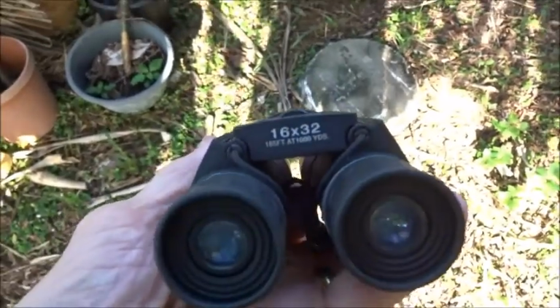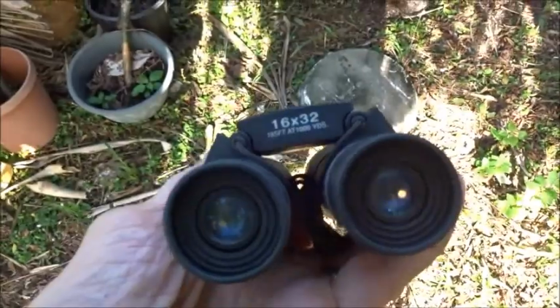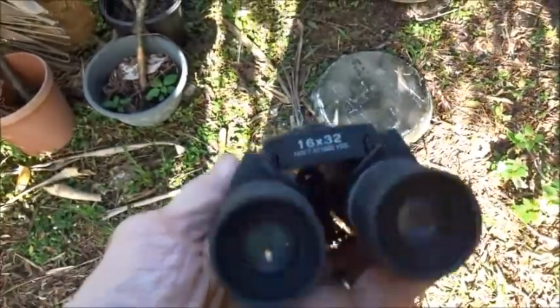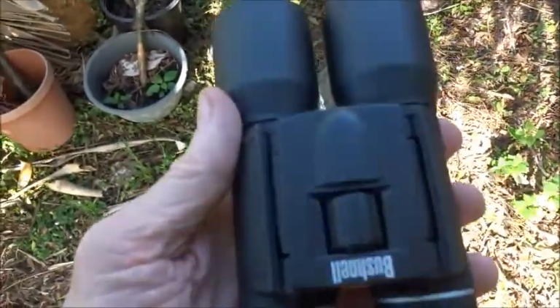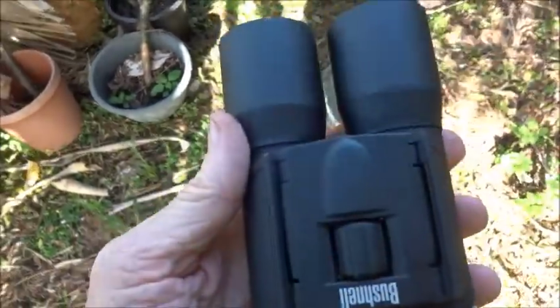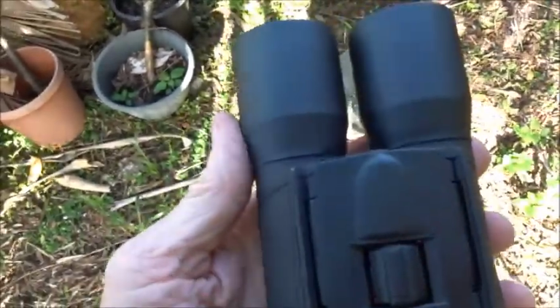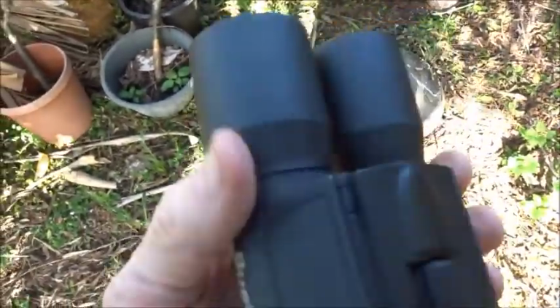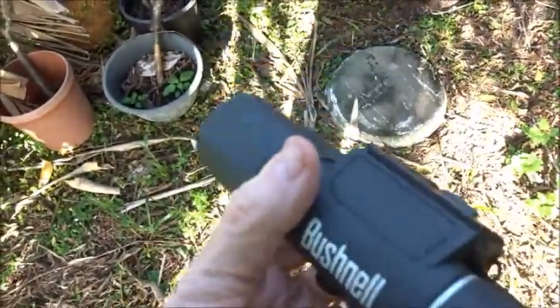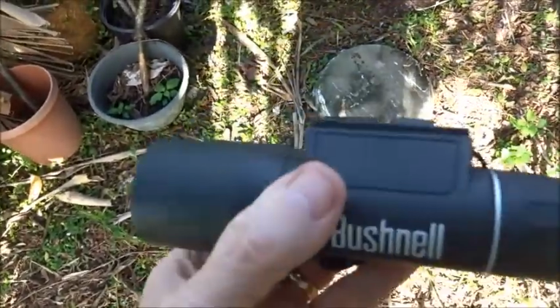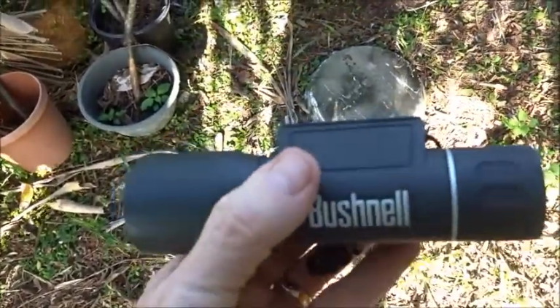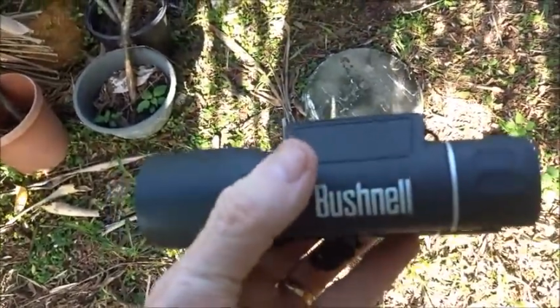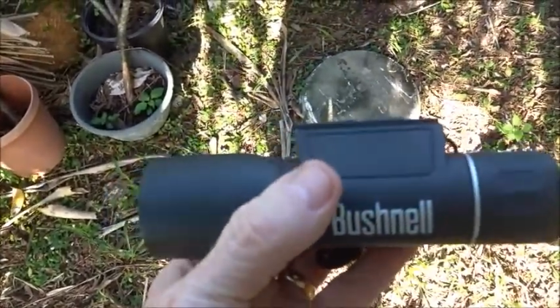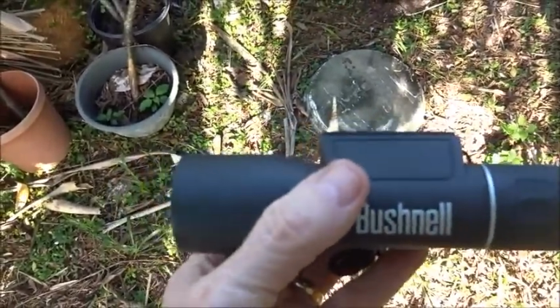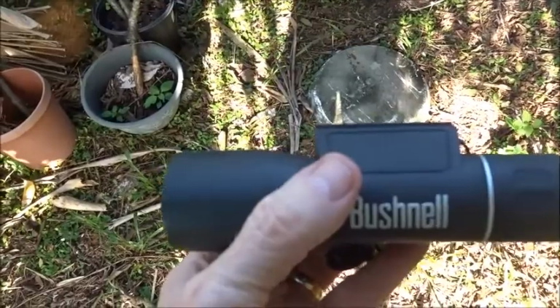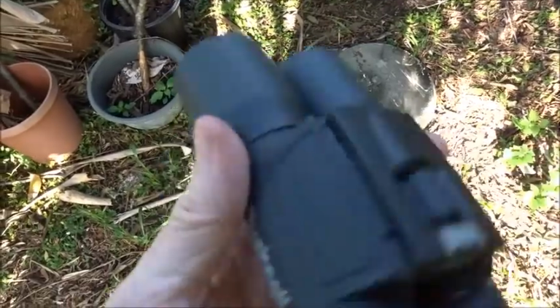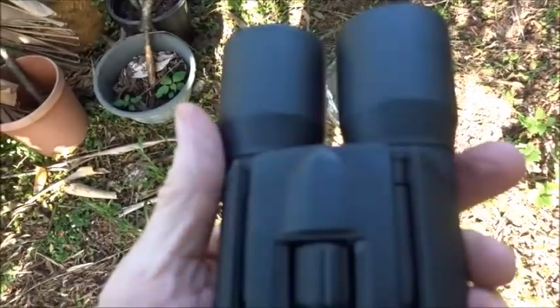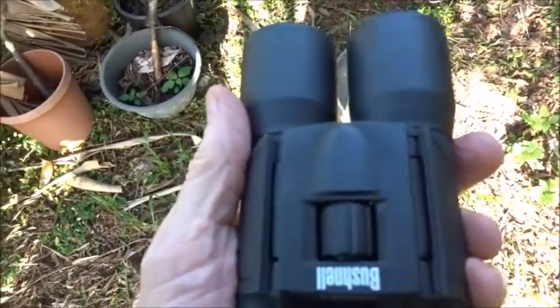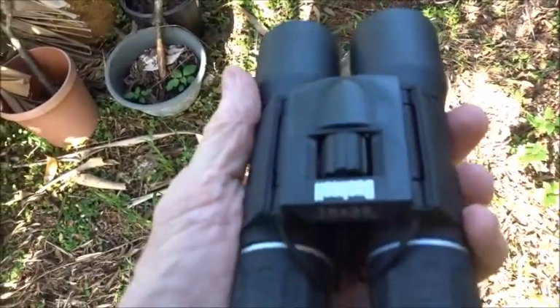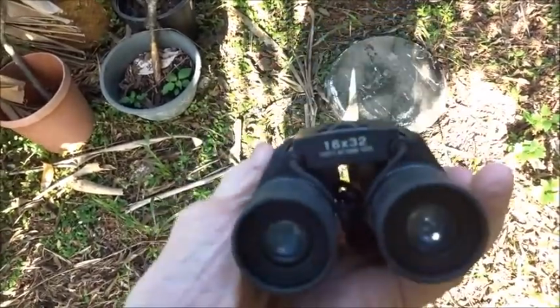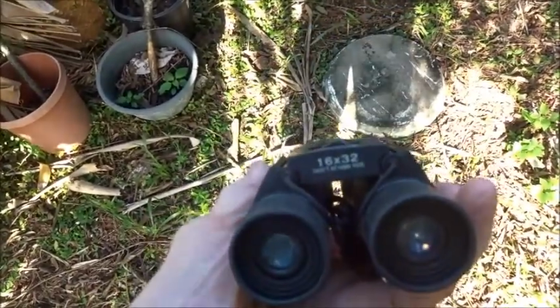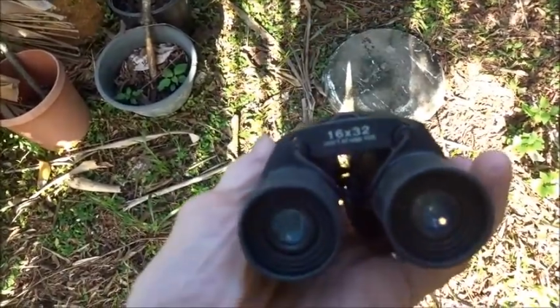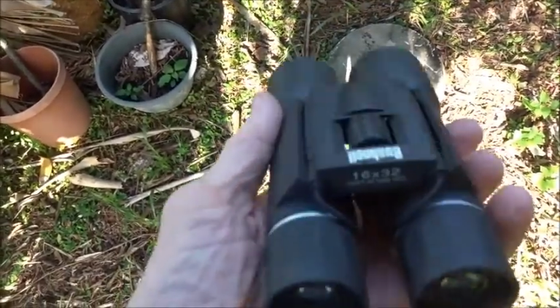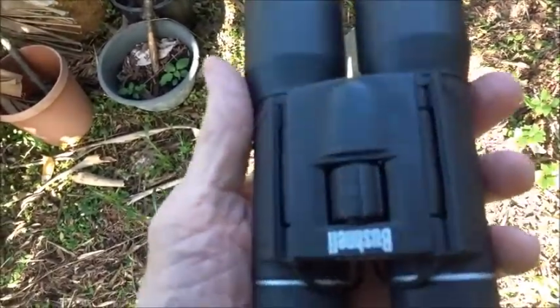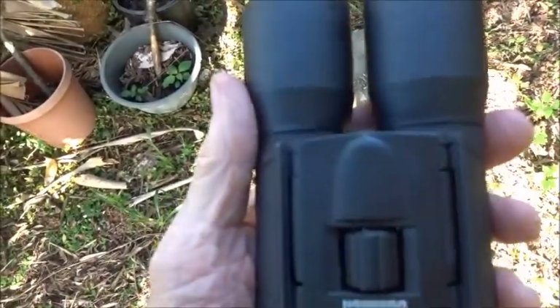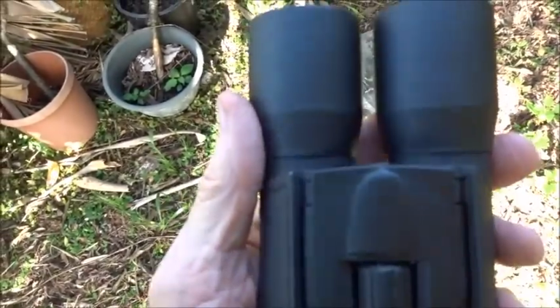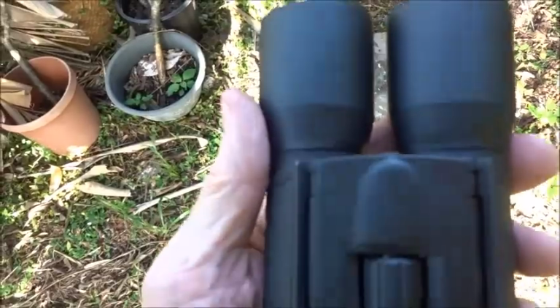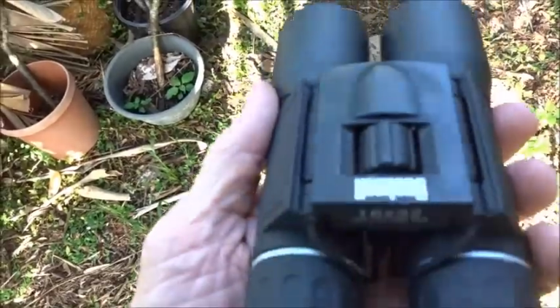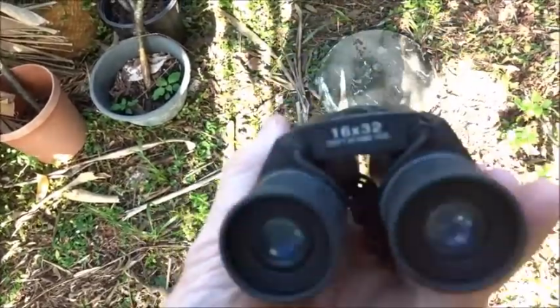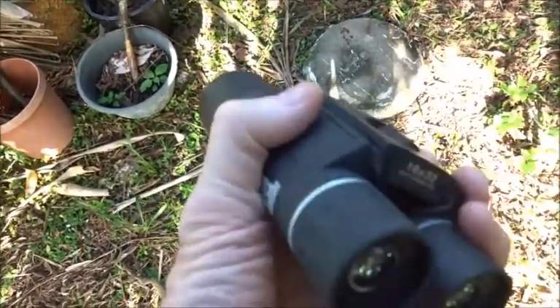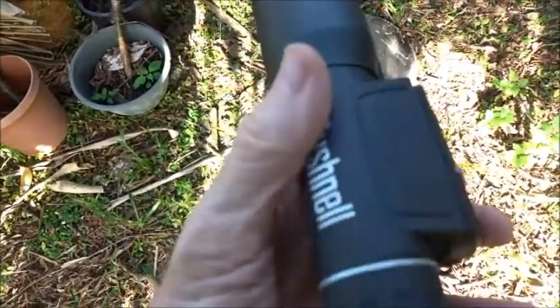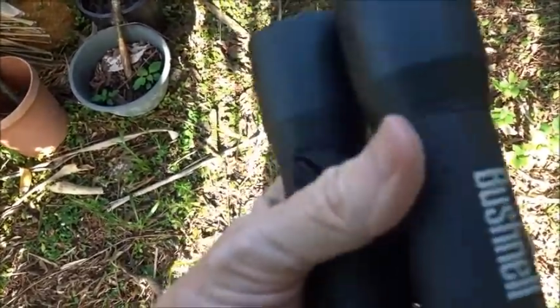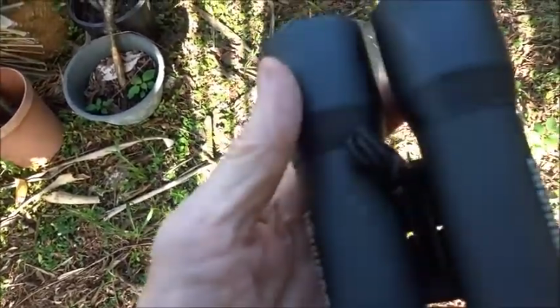So if you haven't already done this, this might be something to think about — put it in your get-home bag, your get-out-of-town bag, or just keep it in your vehicle for whatever you might need it for. You might need to see out in the distance, see what you're getting into.